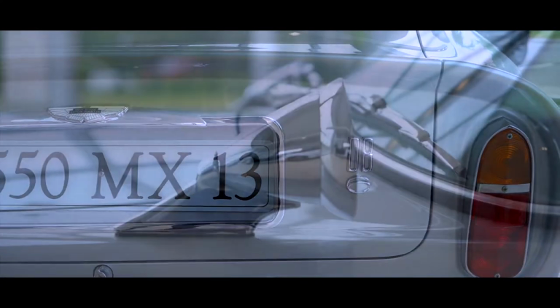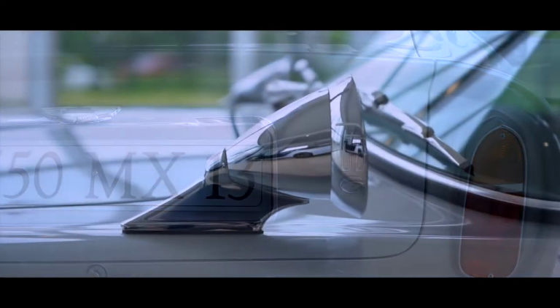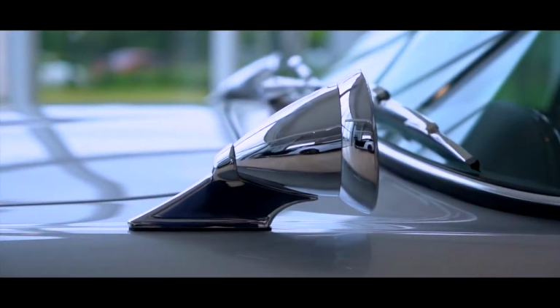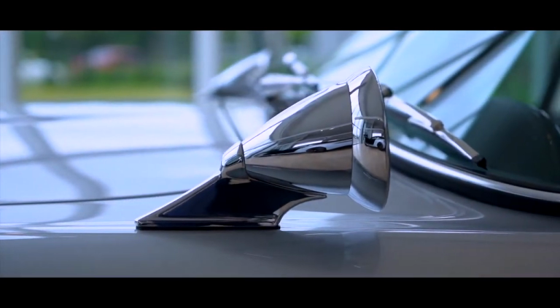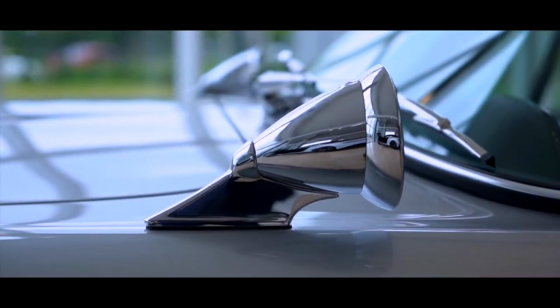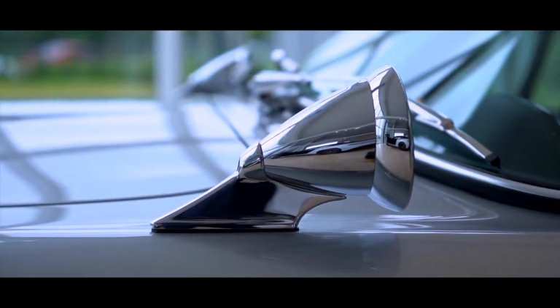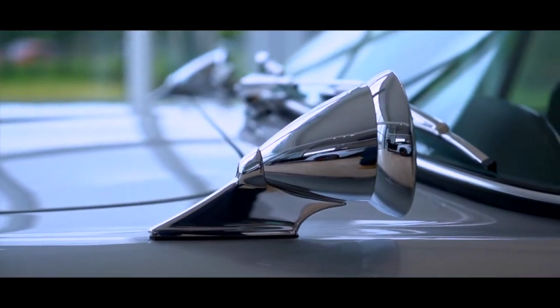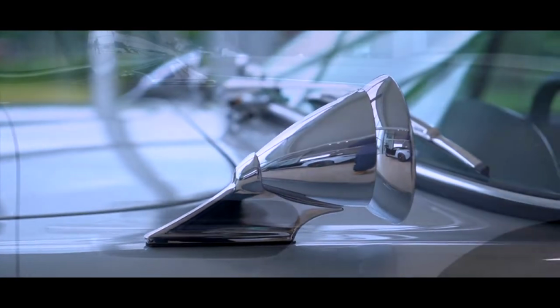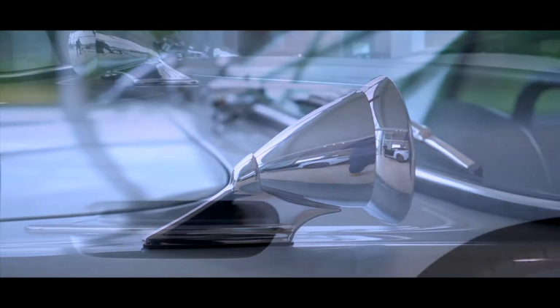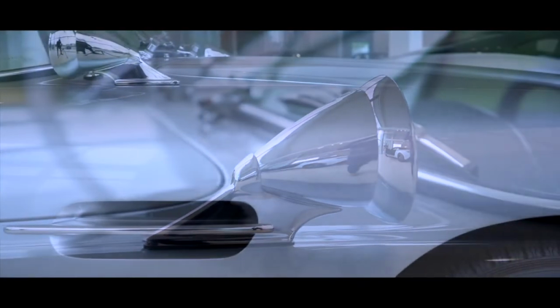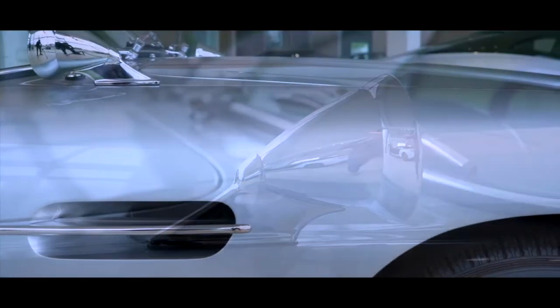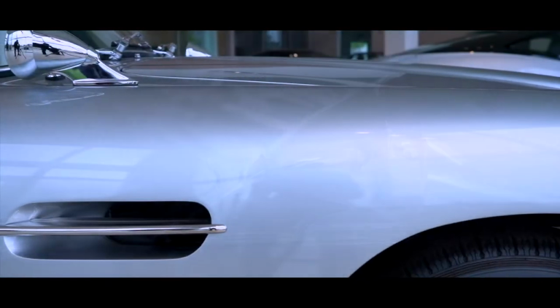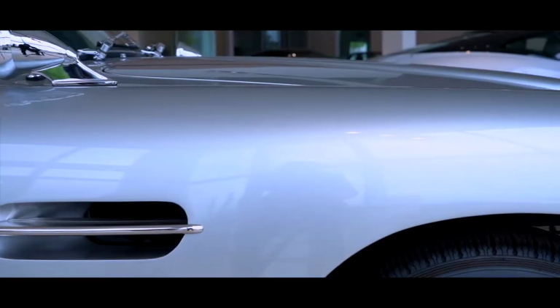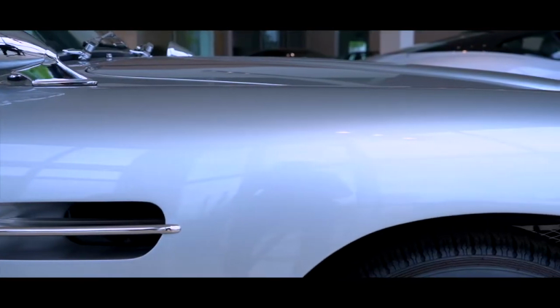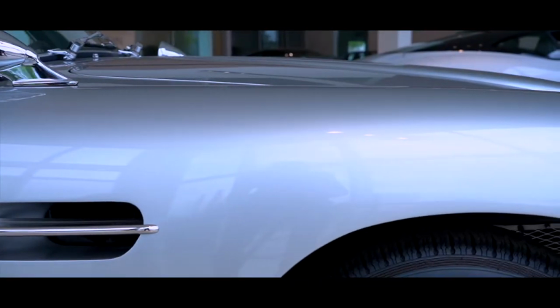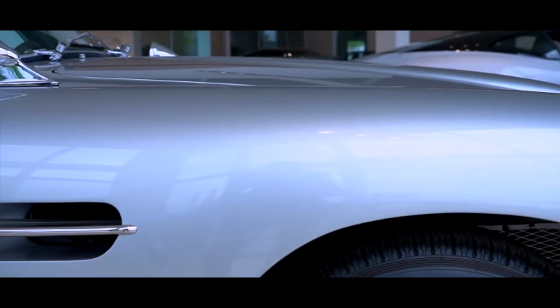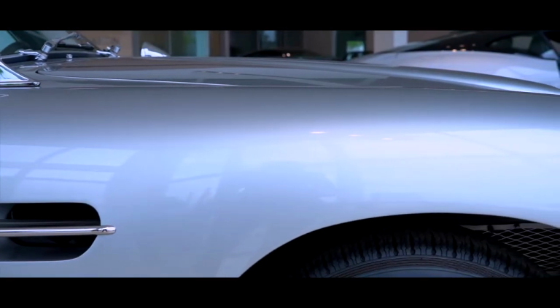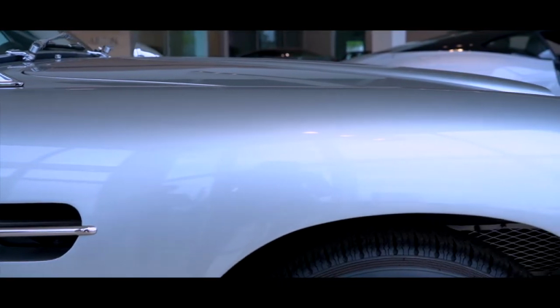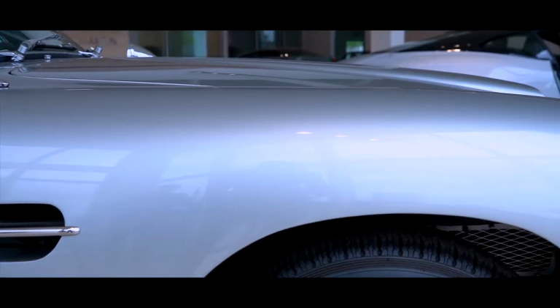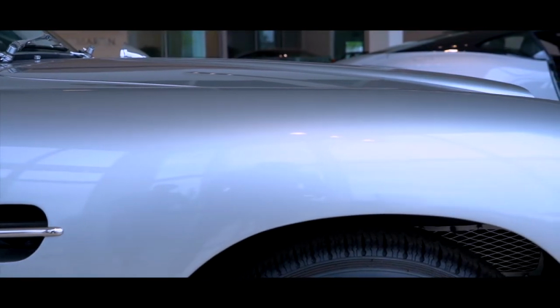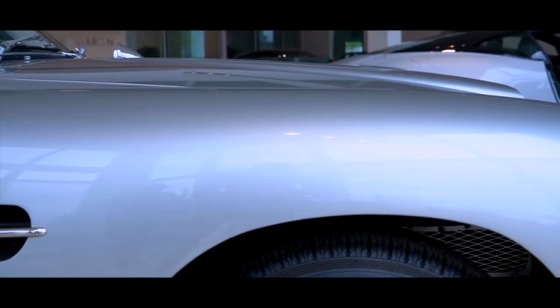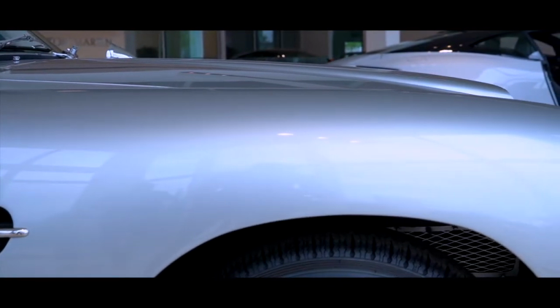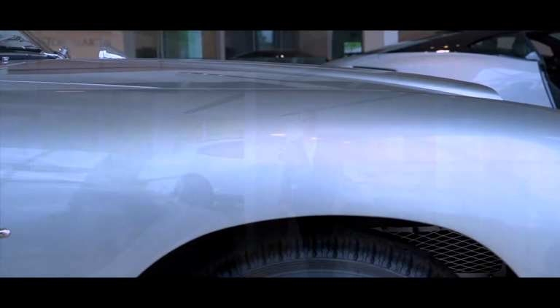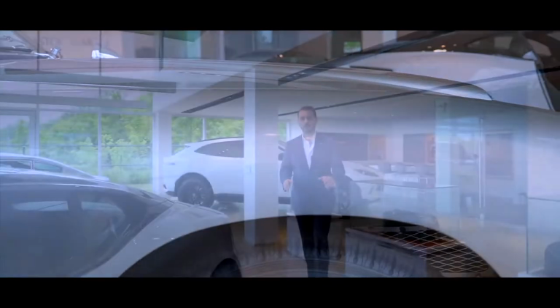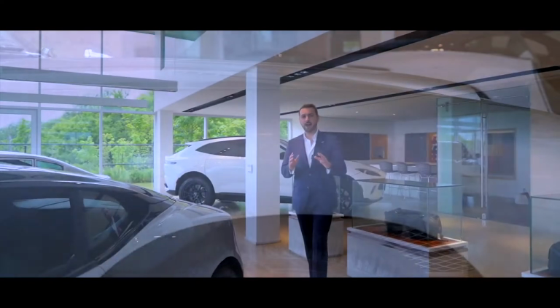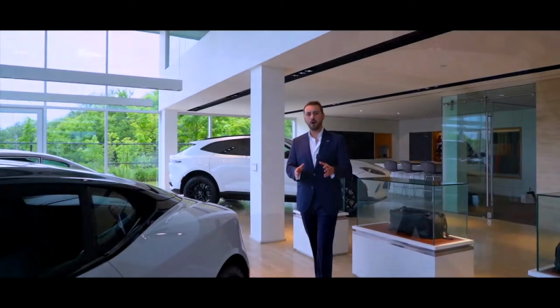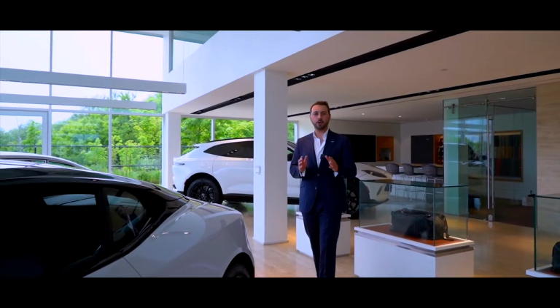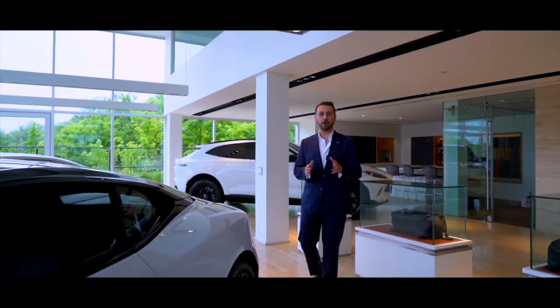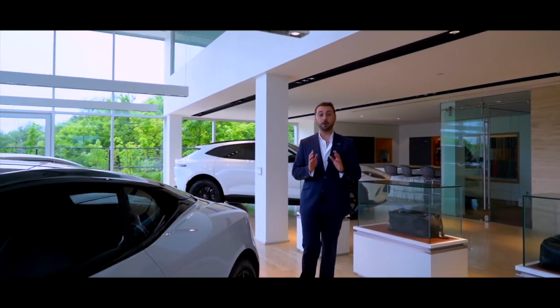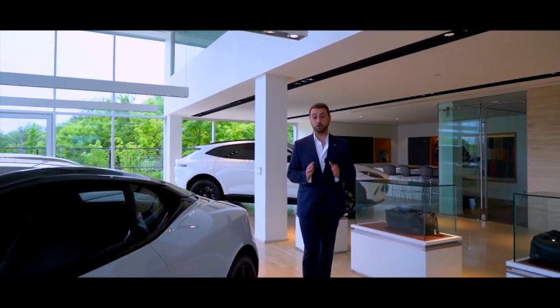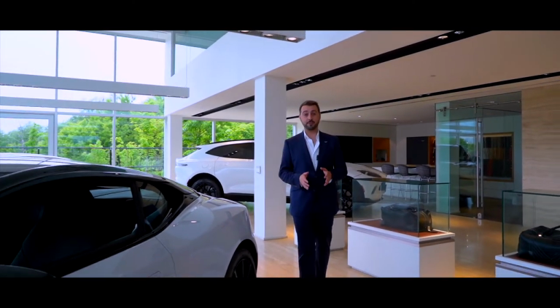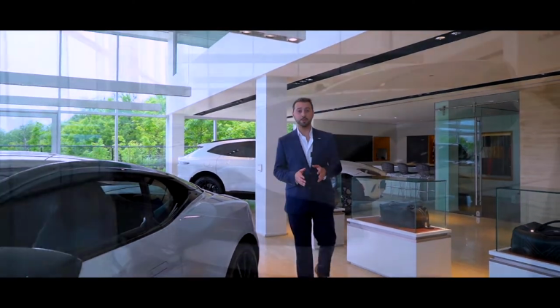Its evolution is constant. We see it in the shape of the cars, we see it in the way that our engines are built. Now I want to talk about craftsmanship.